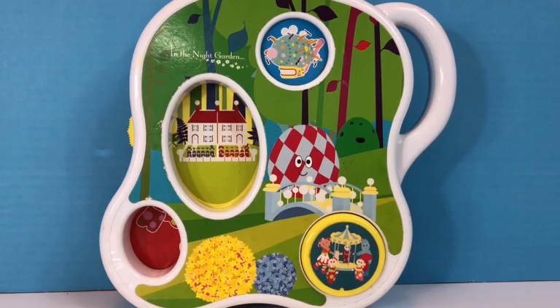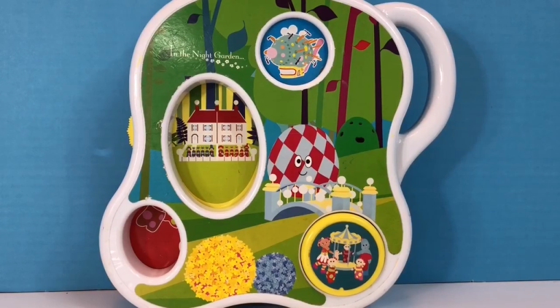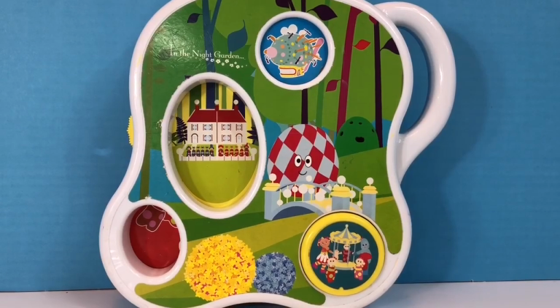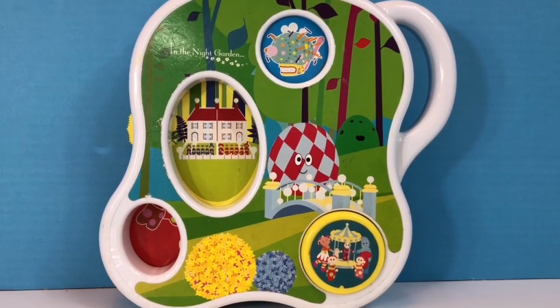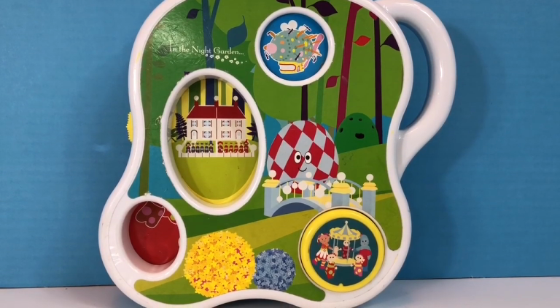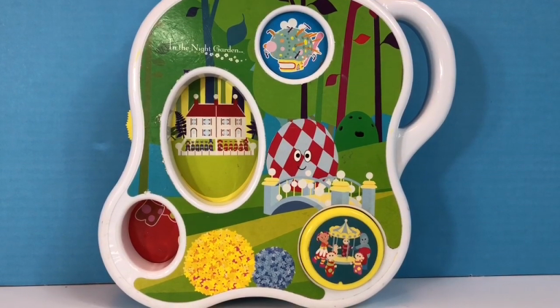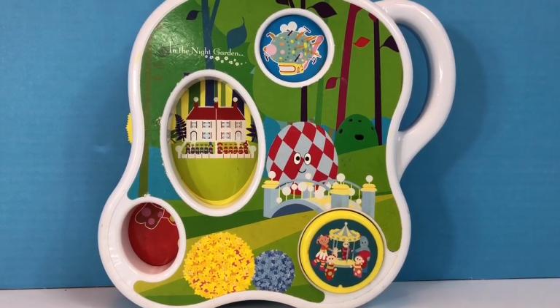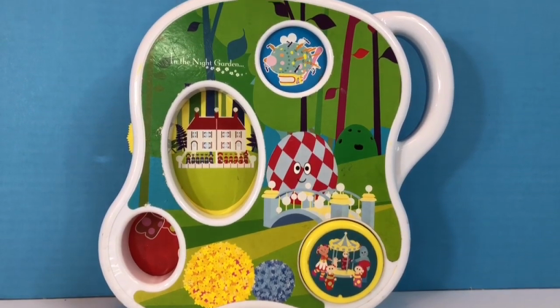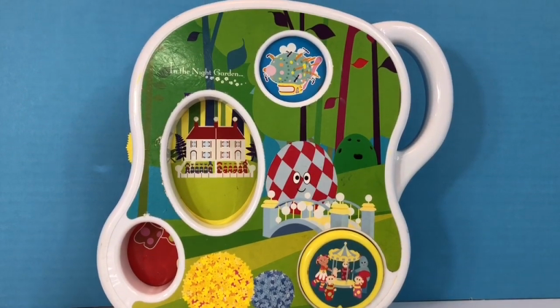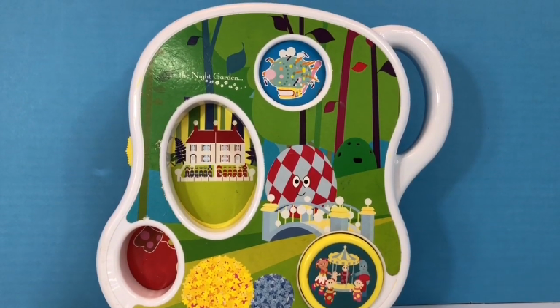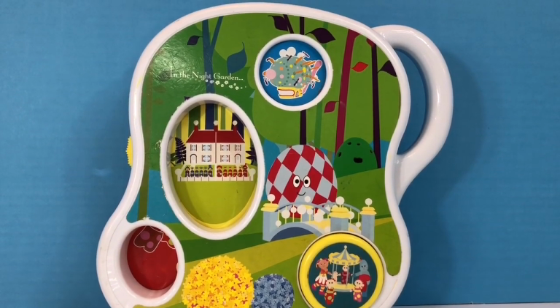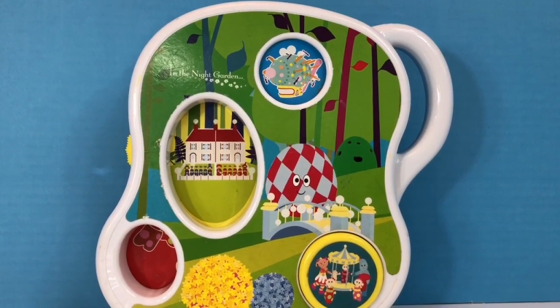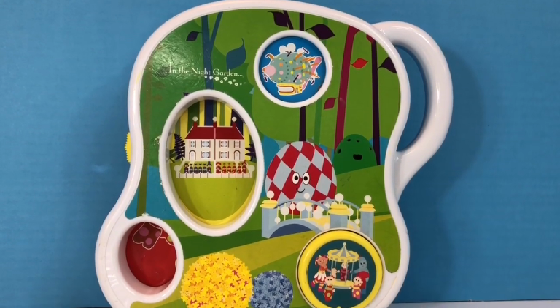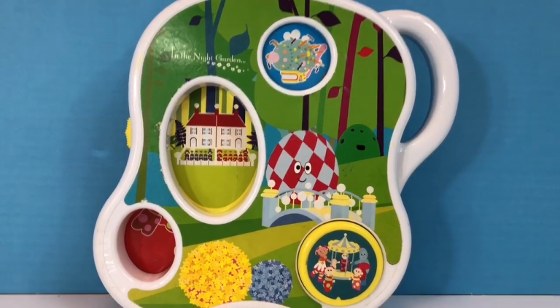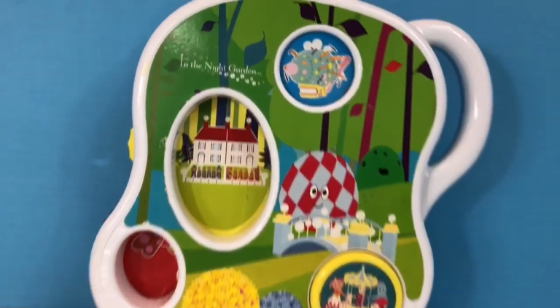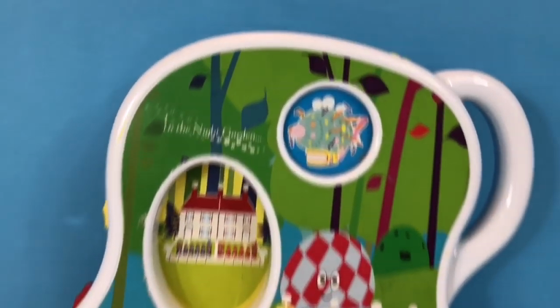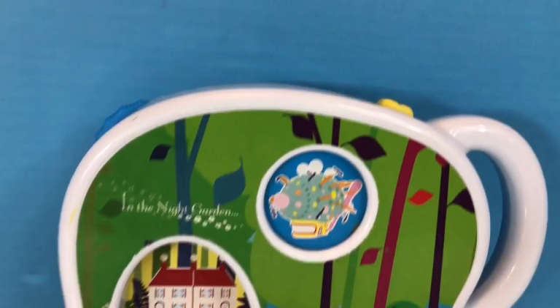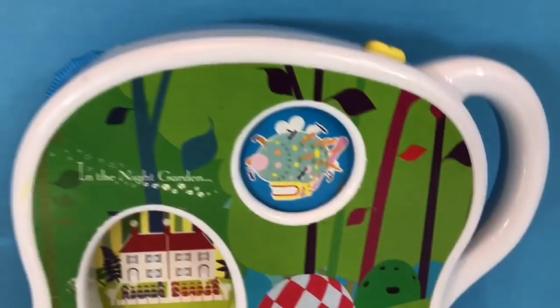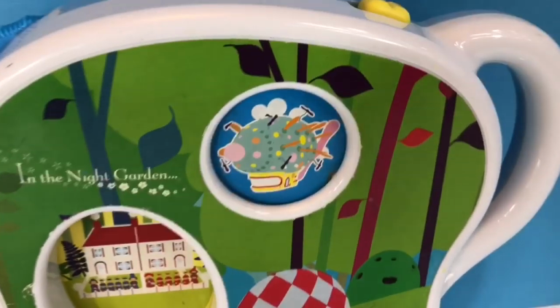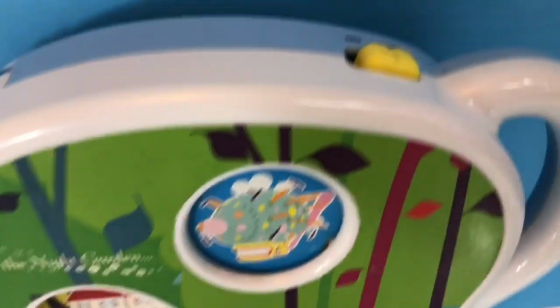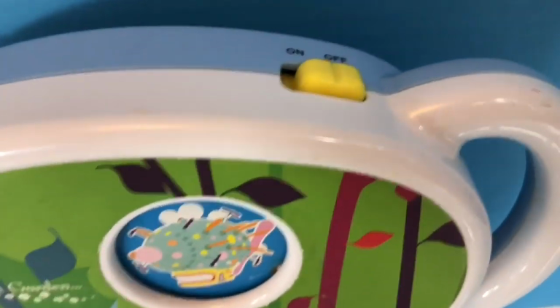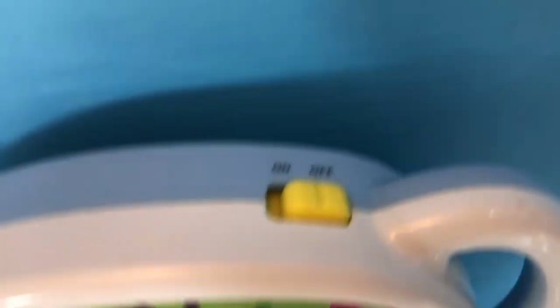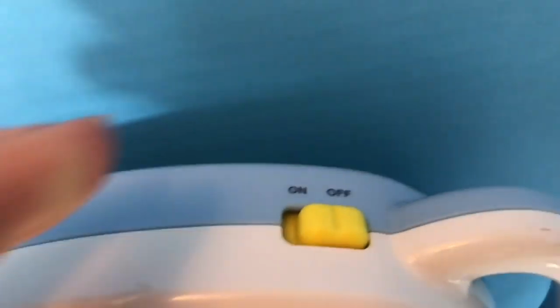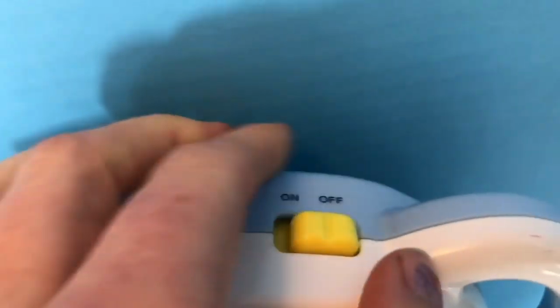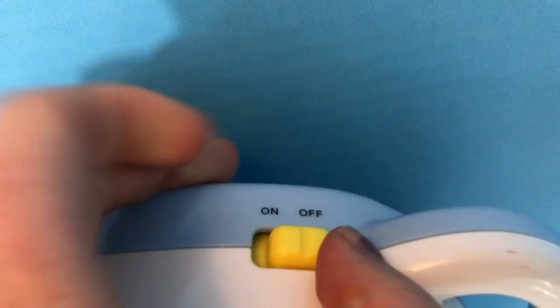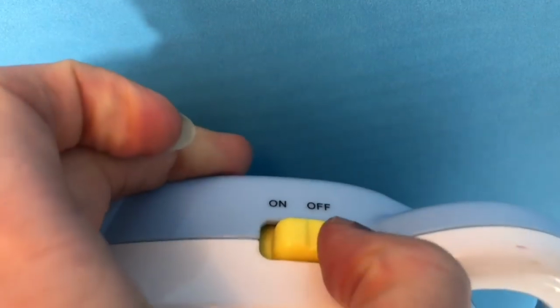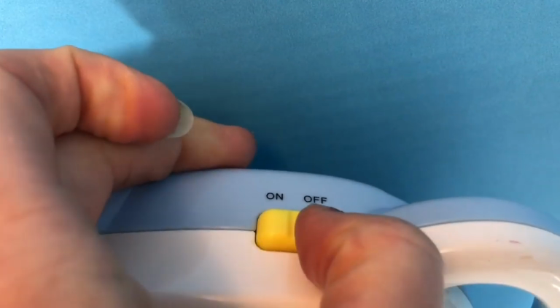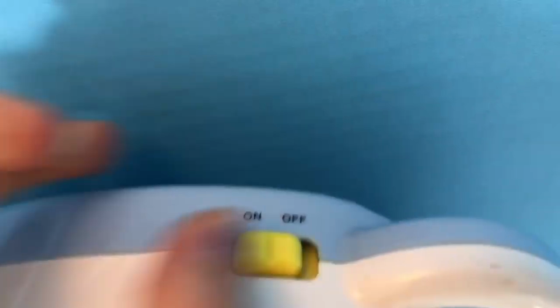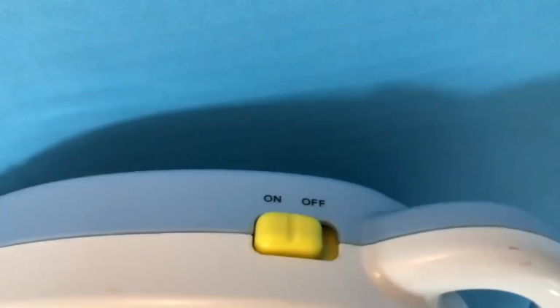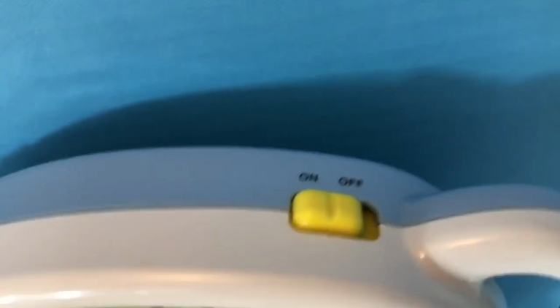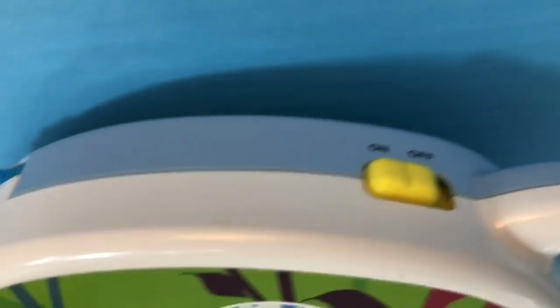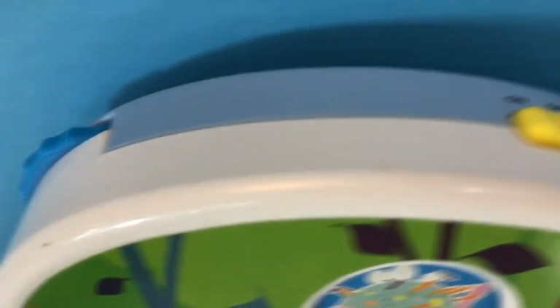Hello and welcome to Tiny Treasures. We decided to dig out our old In the Night Garden spinning storytelling toy, and we'll switch the yellow switch to the on position.